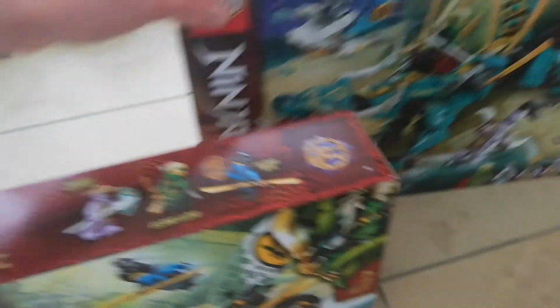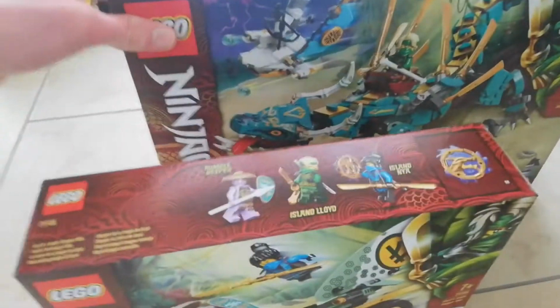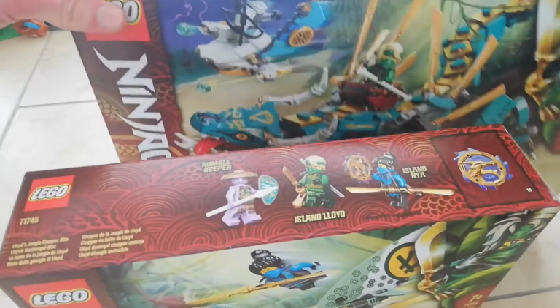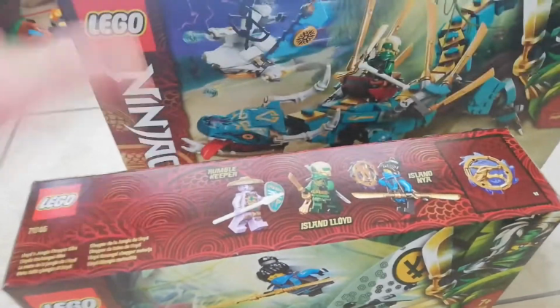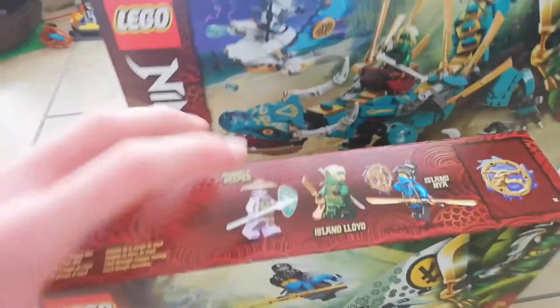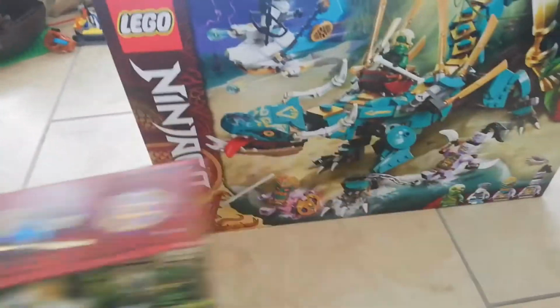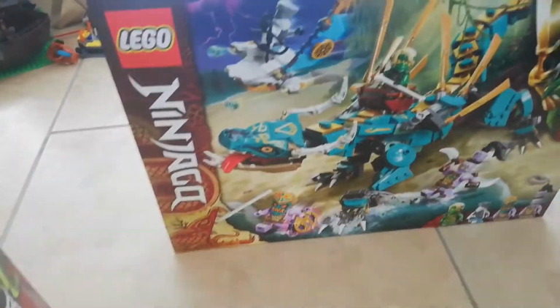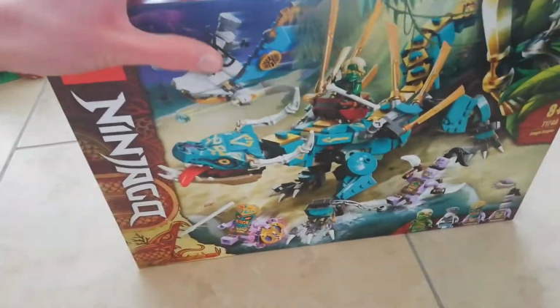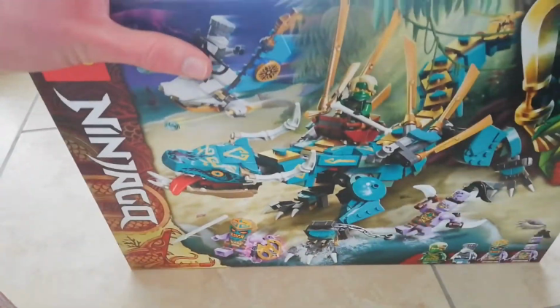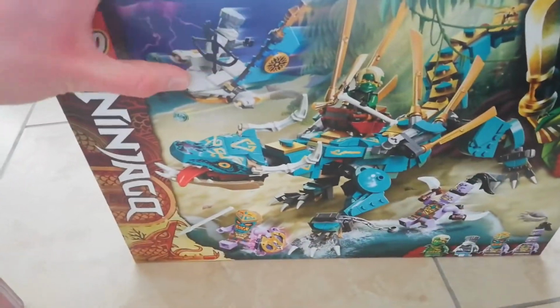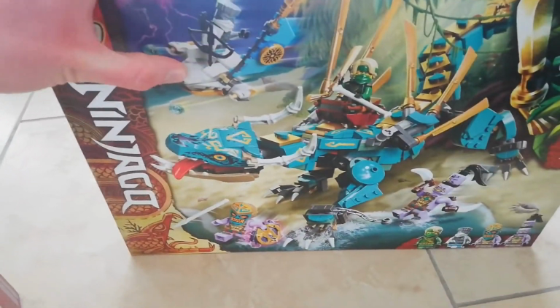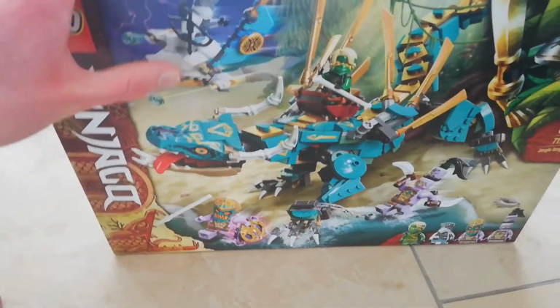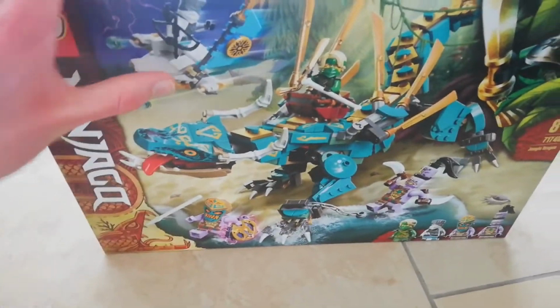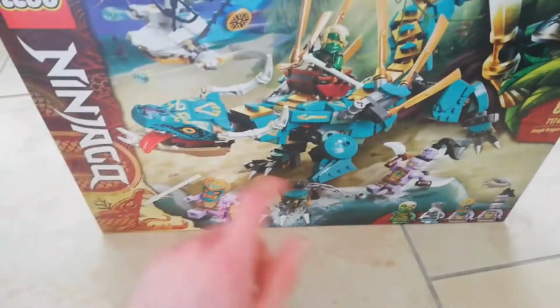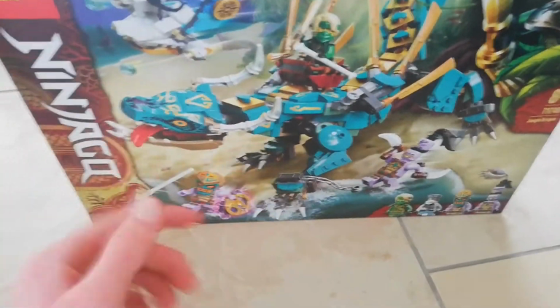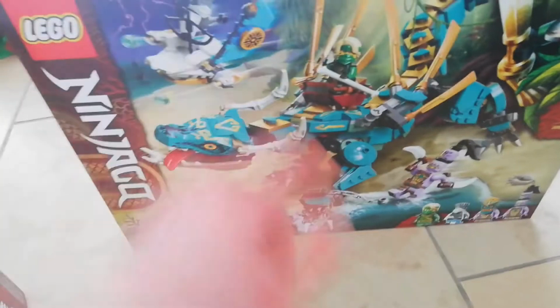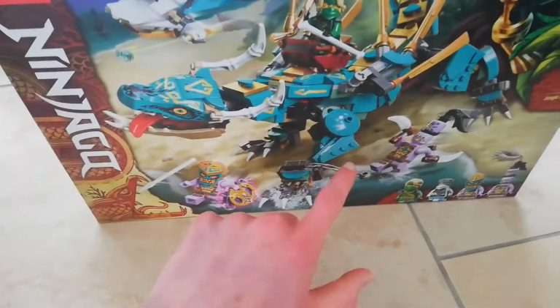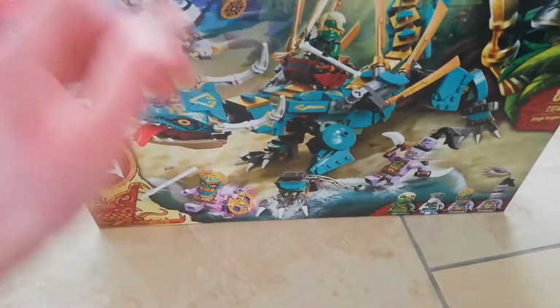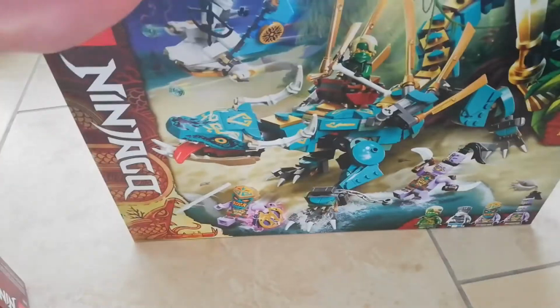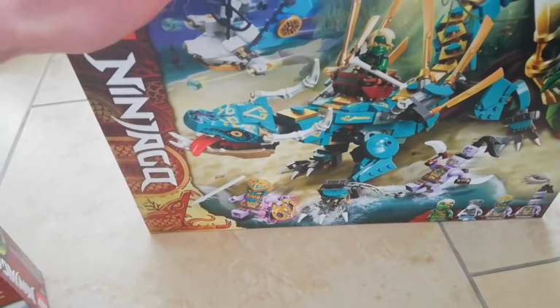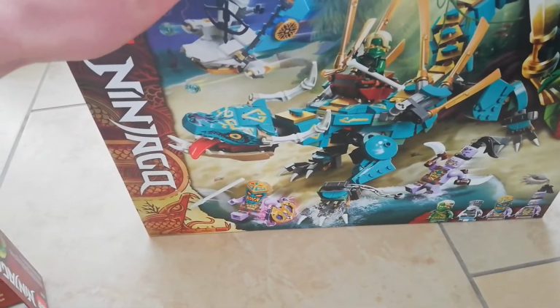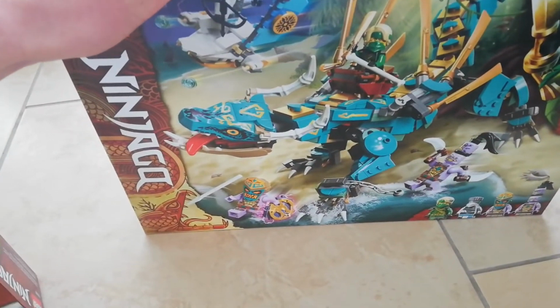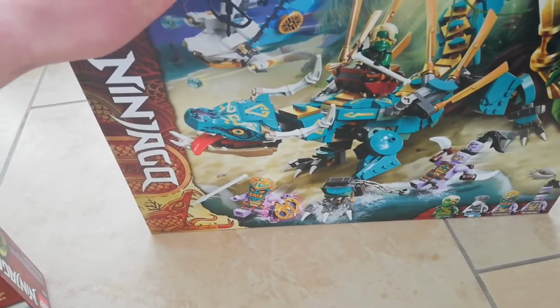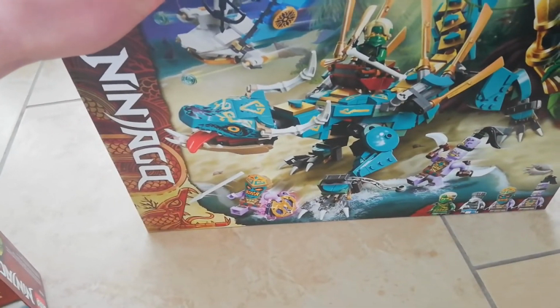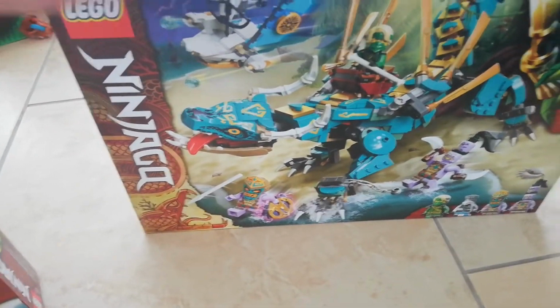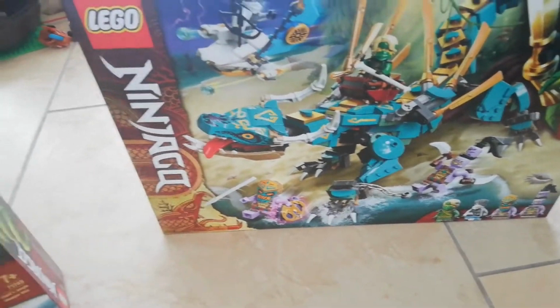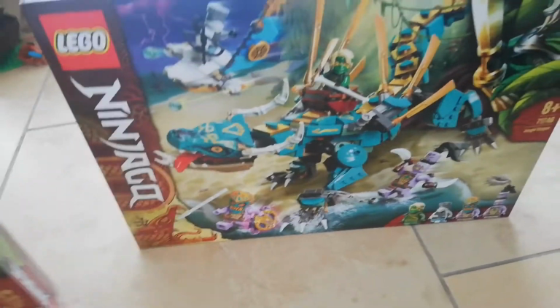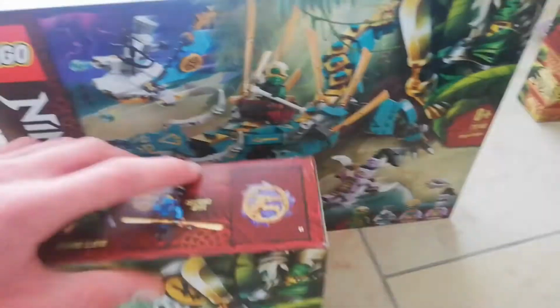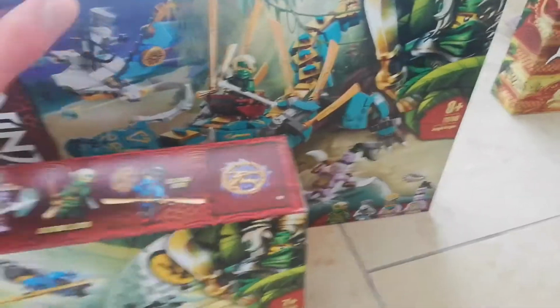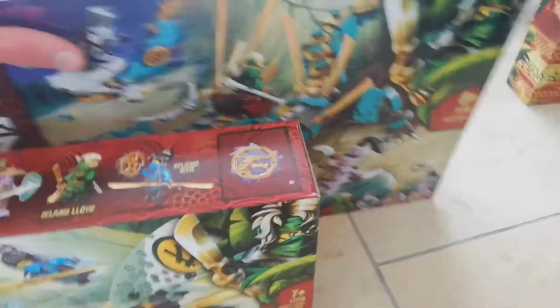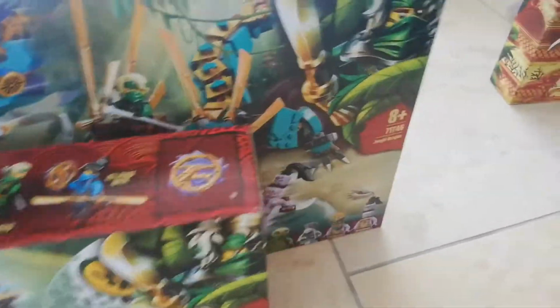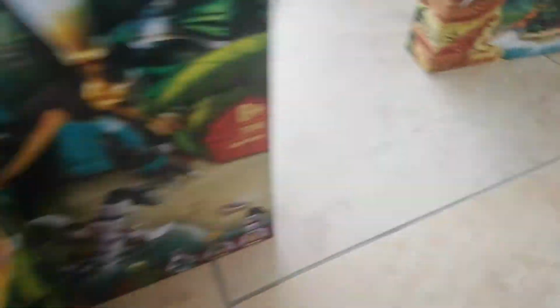The second set I got was the Jungle Dragon, which is awesome for the Zane minifigure. I really like that glider, and the dragon itself is just awesome. Power lyrics are exclusive to this set, and the Thunder Keeper is nice too.